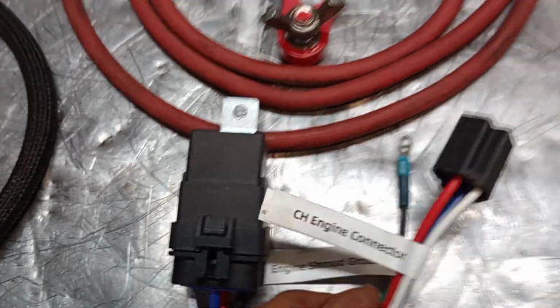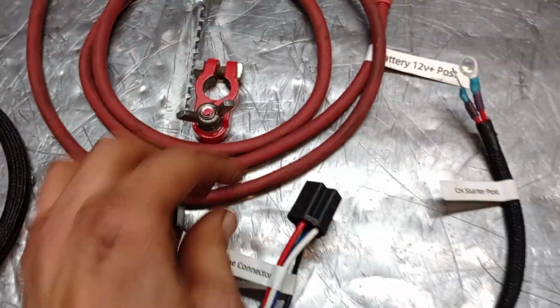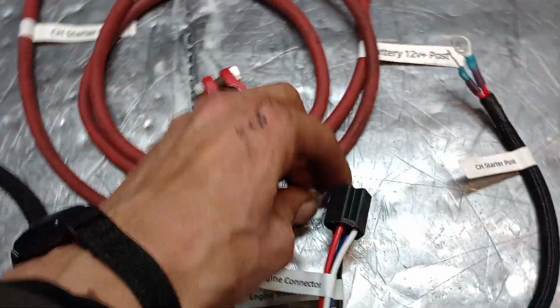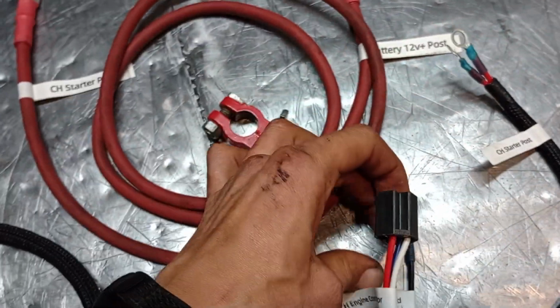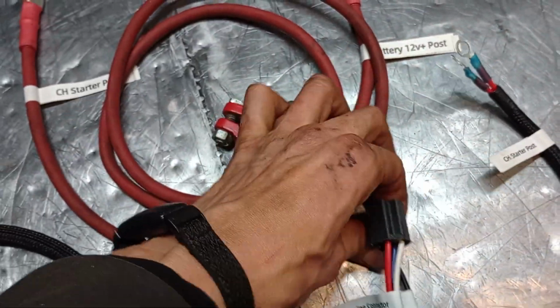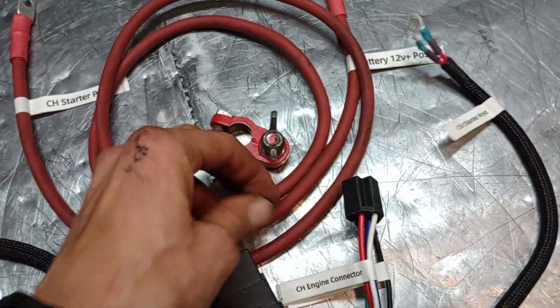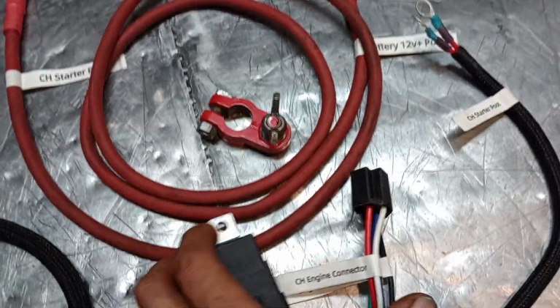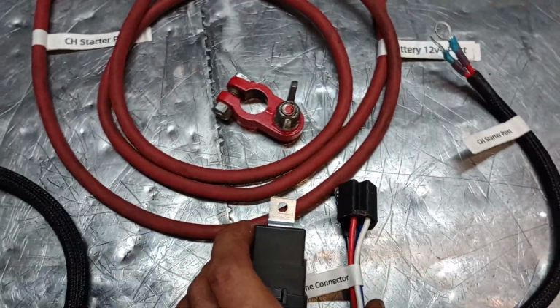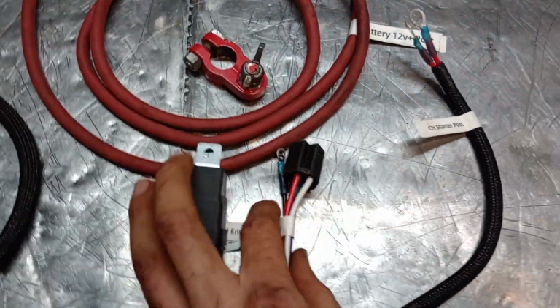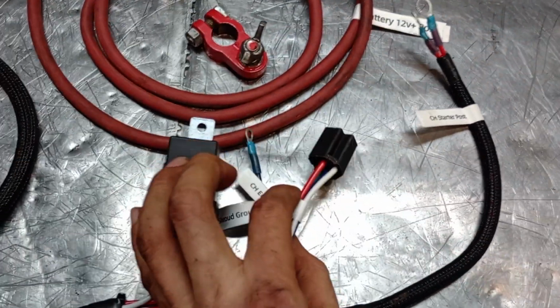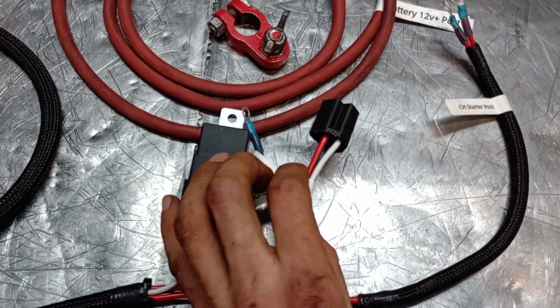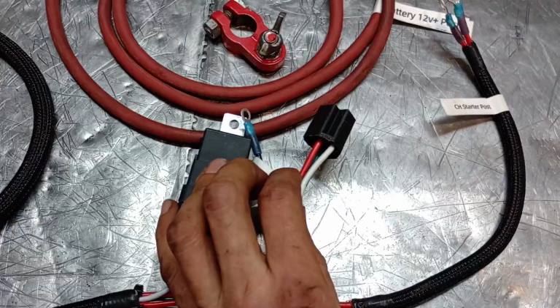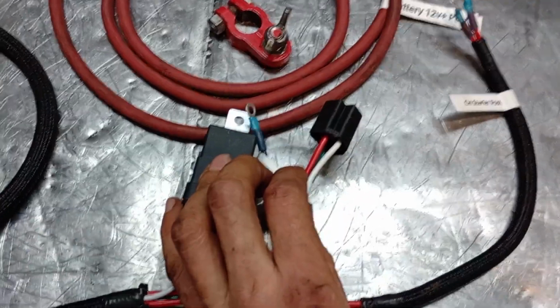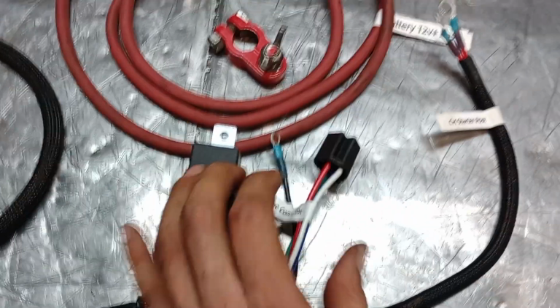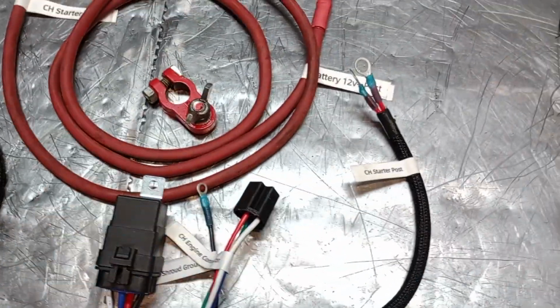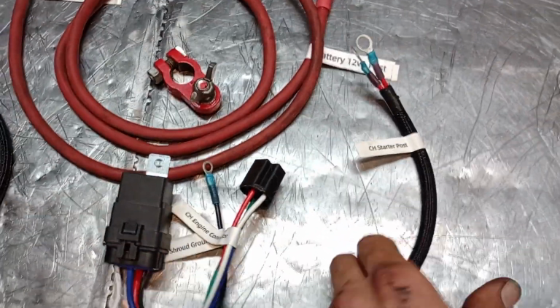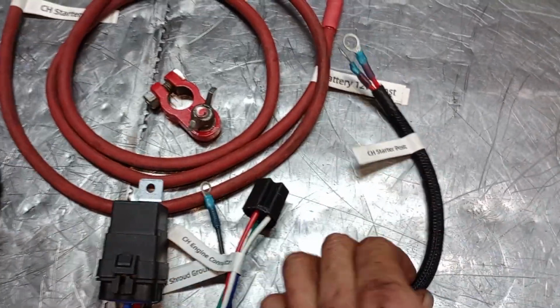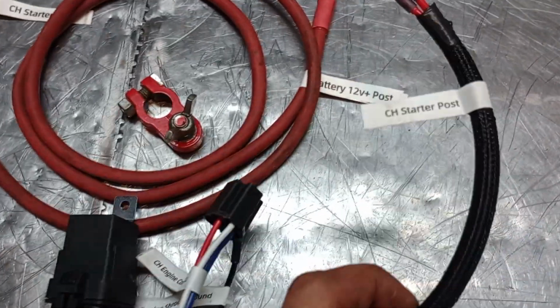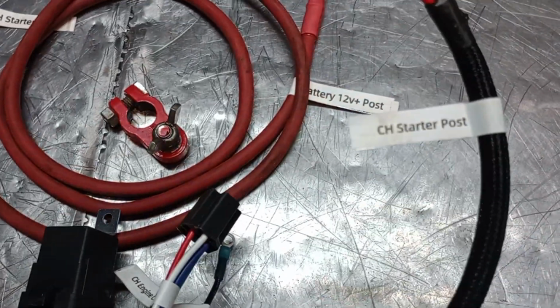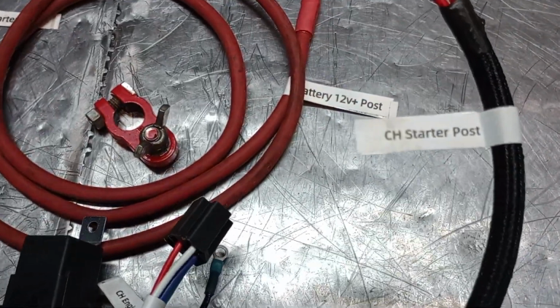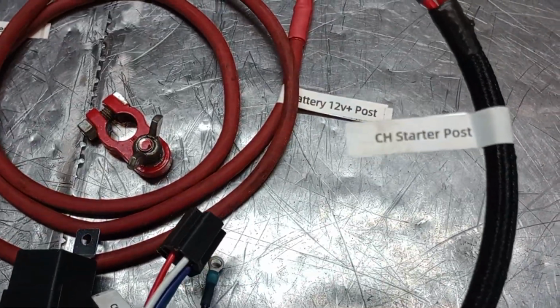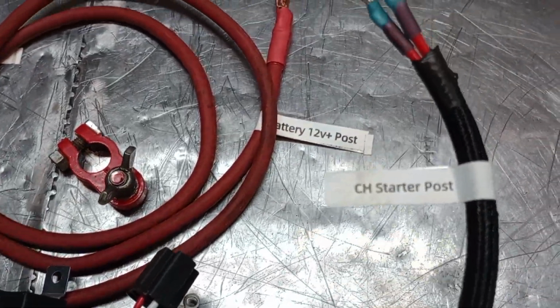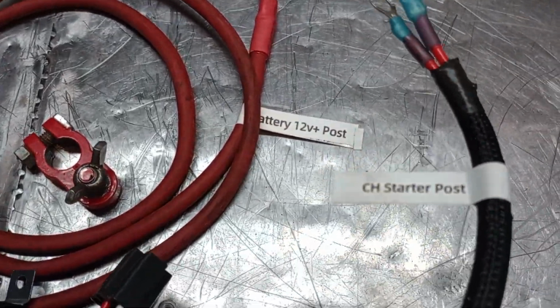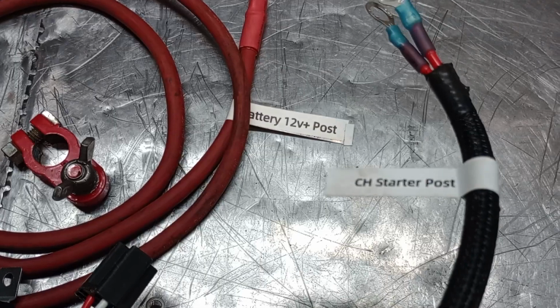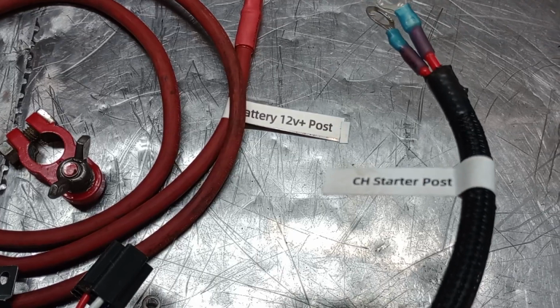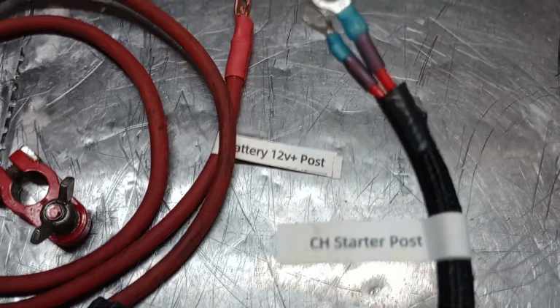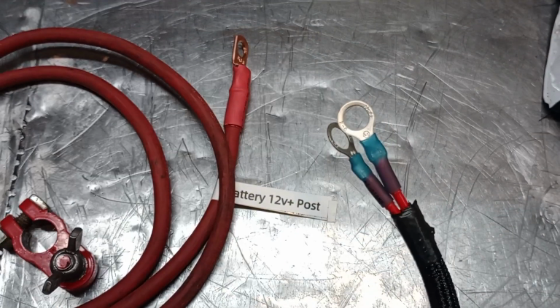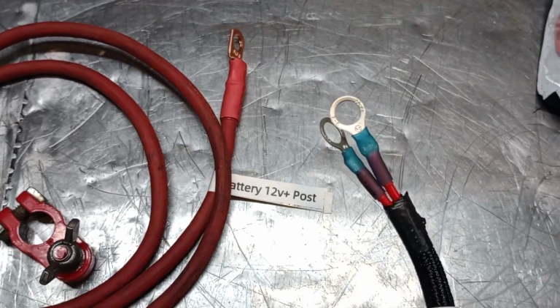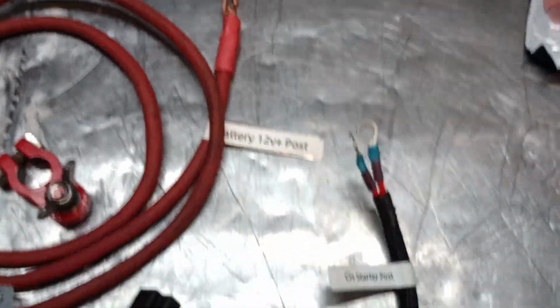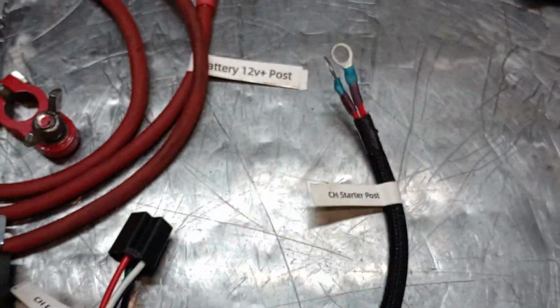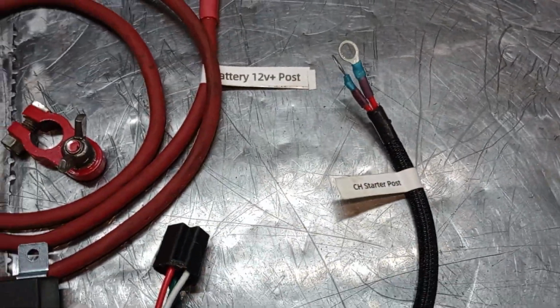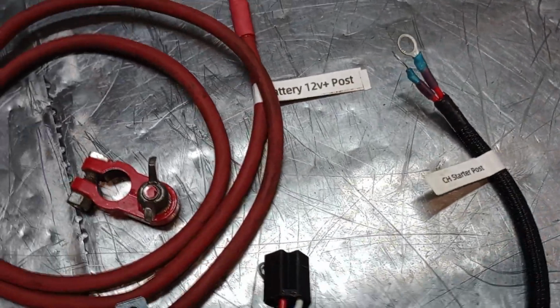This is your Command engine connector. This one is the engine shroud ground, so when you mount the relay, this ground goes up there with the relay.